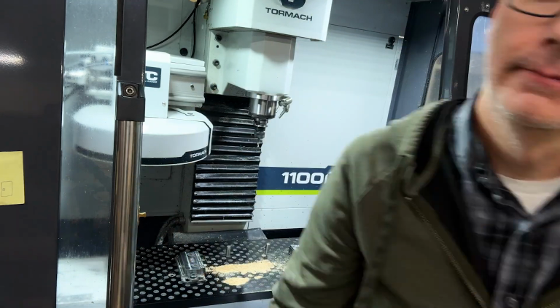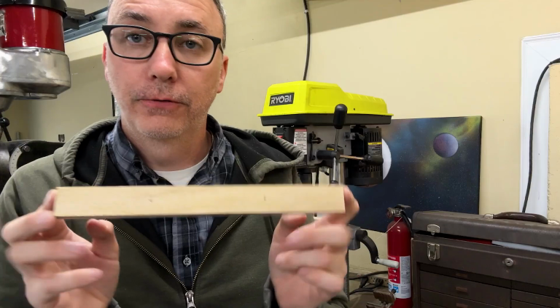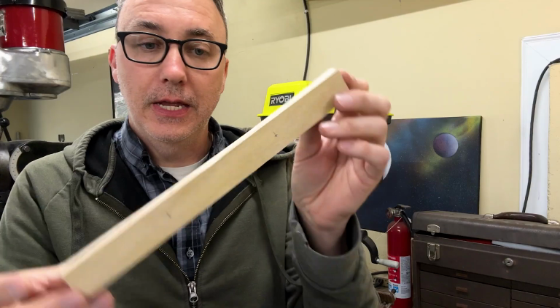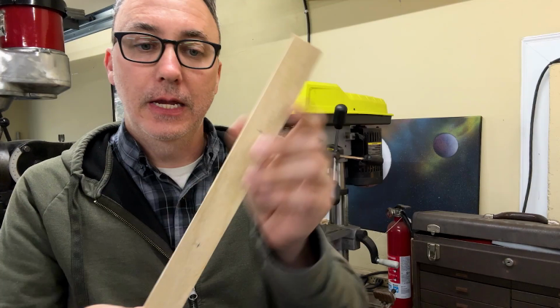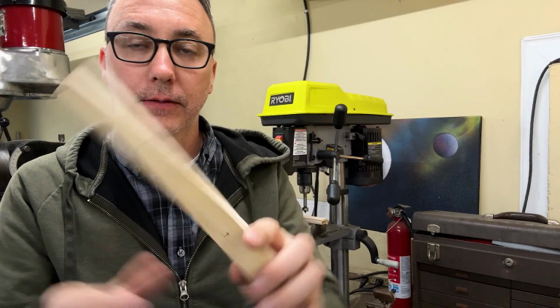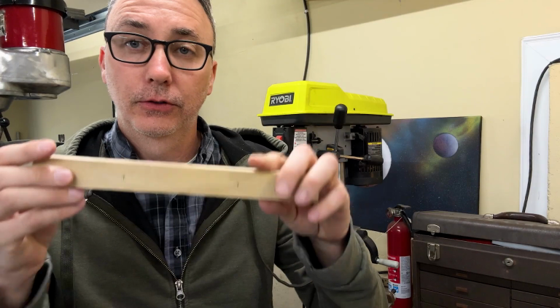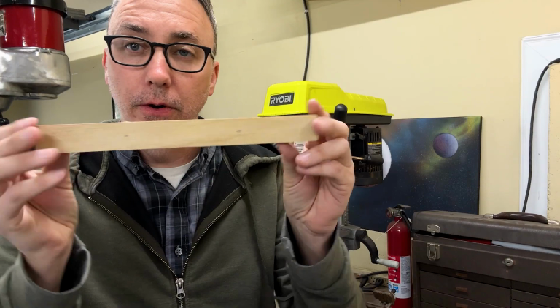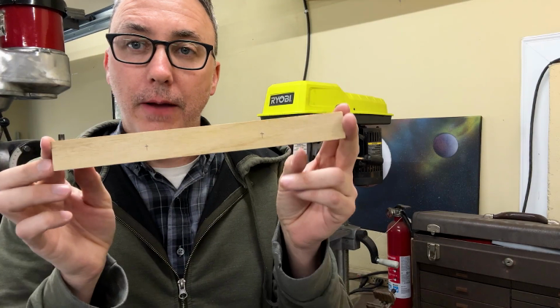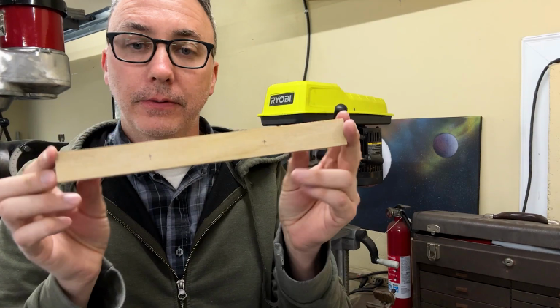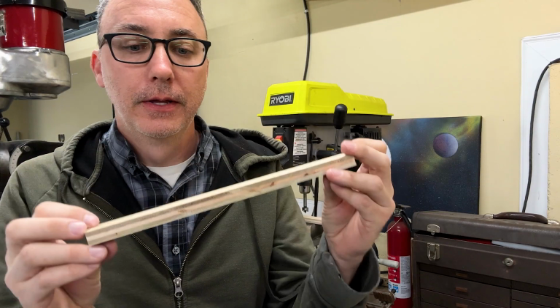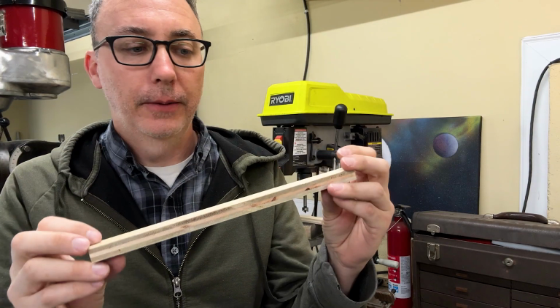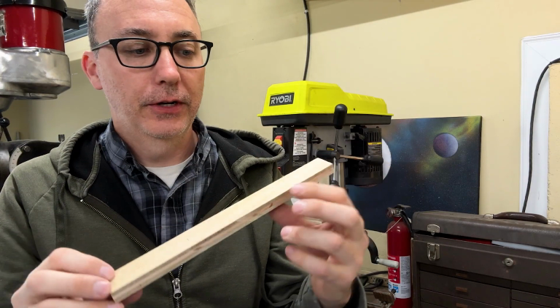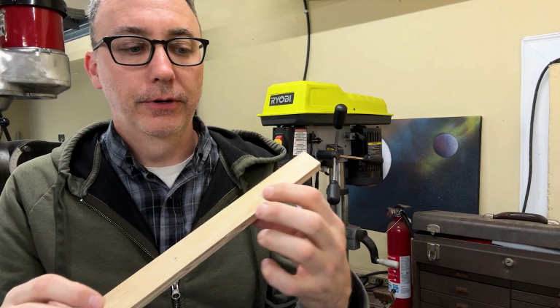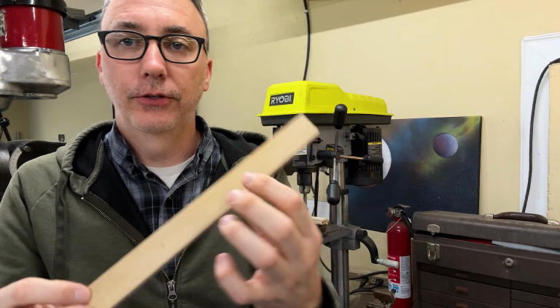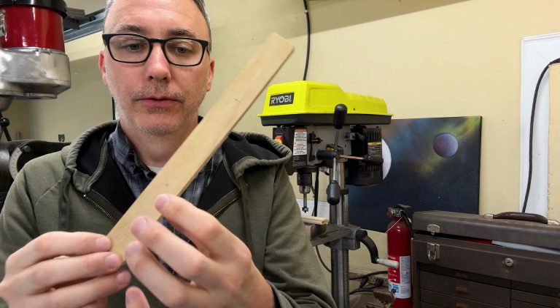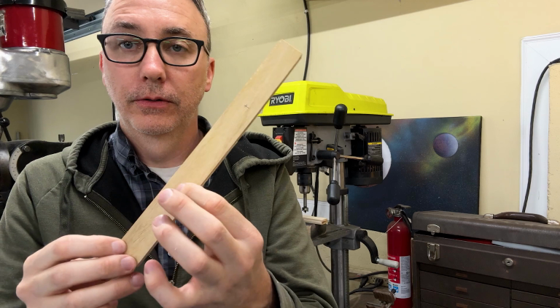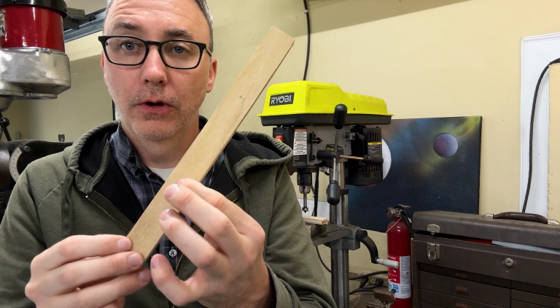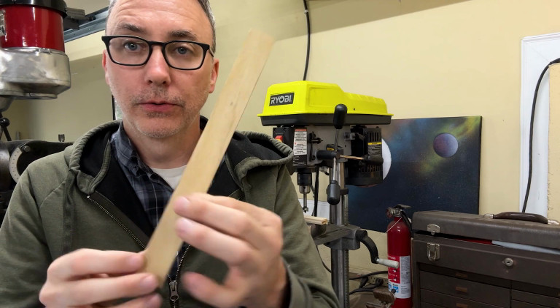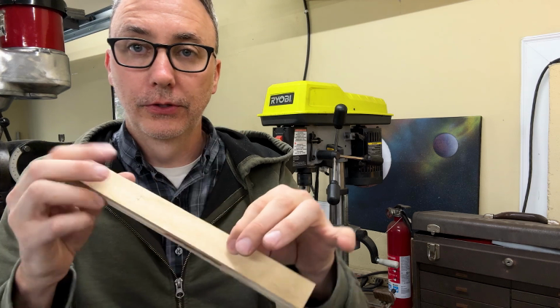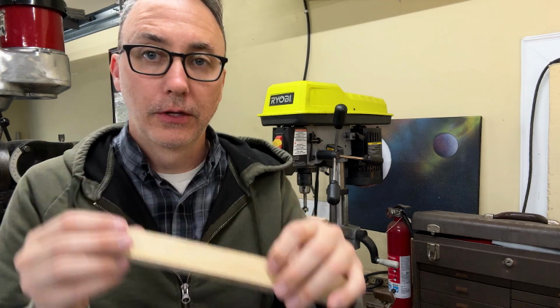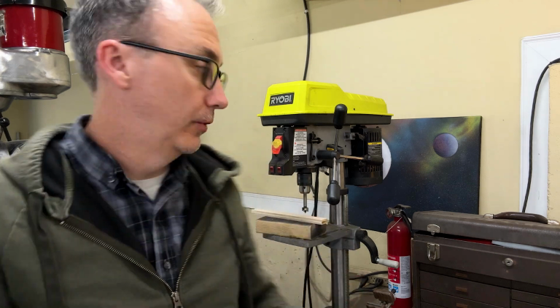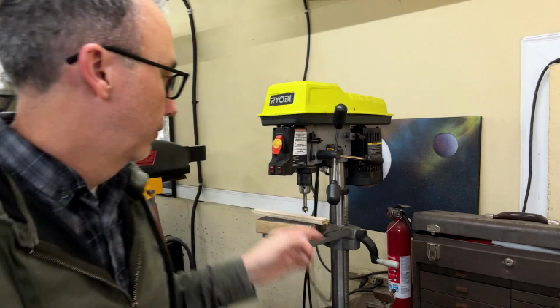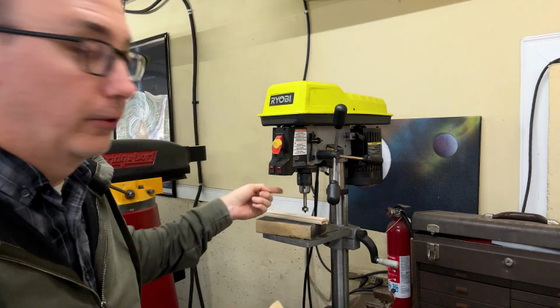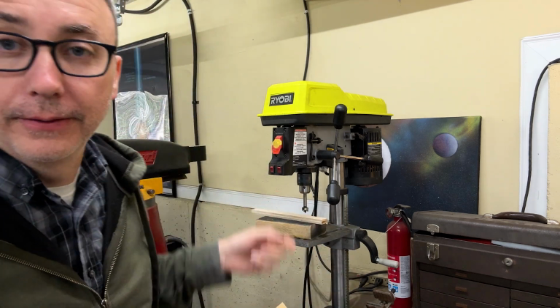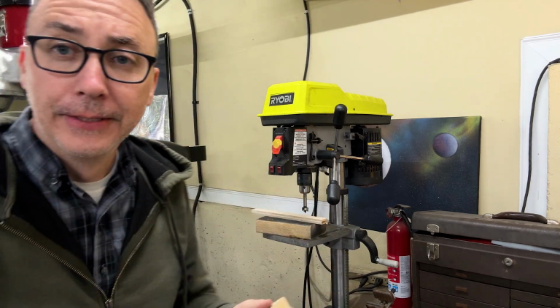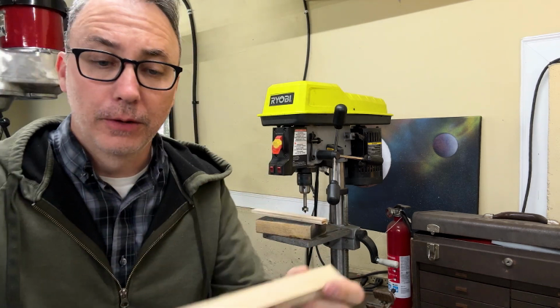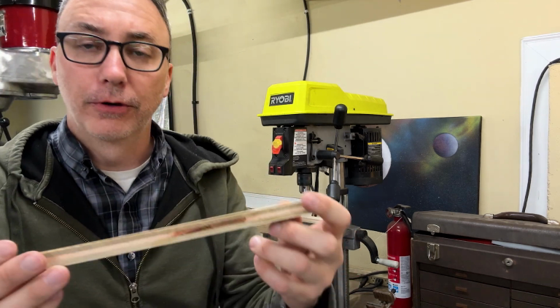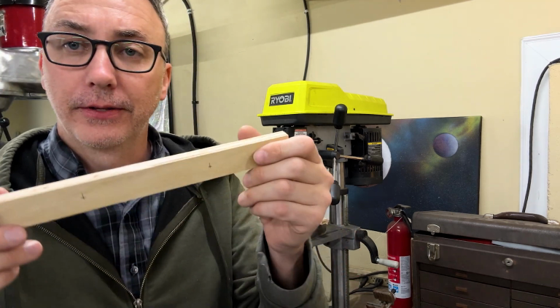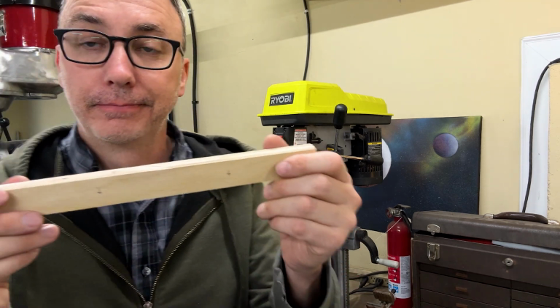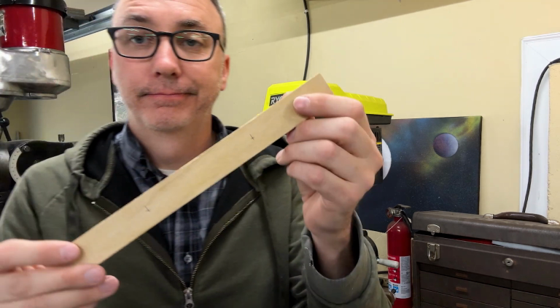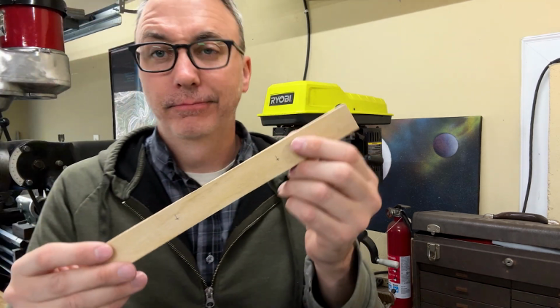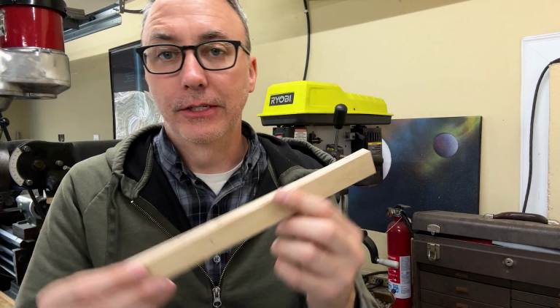For the quarter apple, I'm just going to drill two holes using a Forstner bit on the drill press. It's easier.